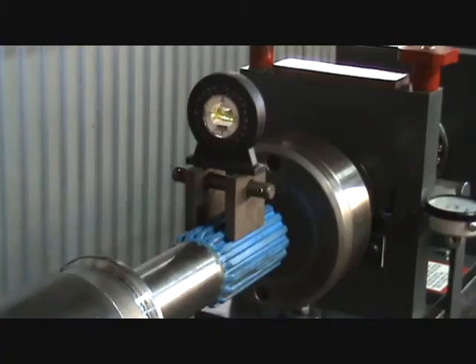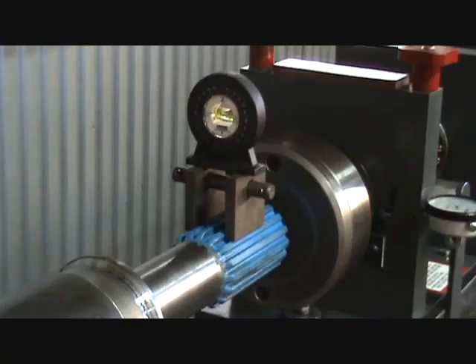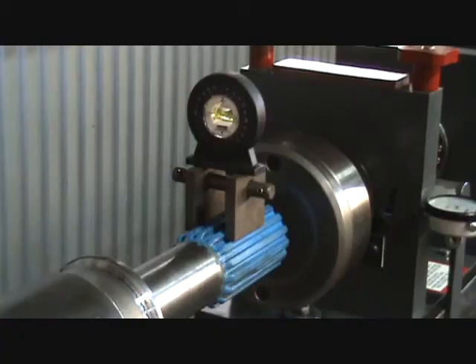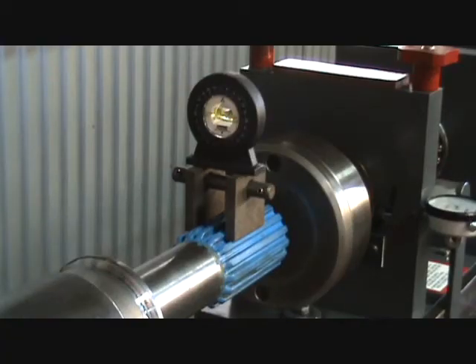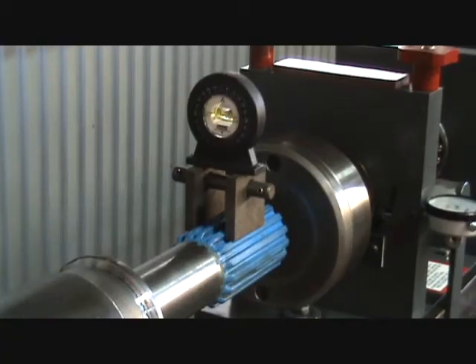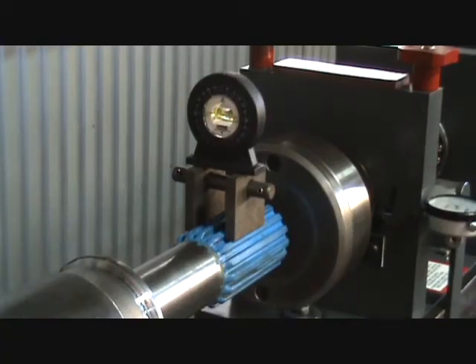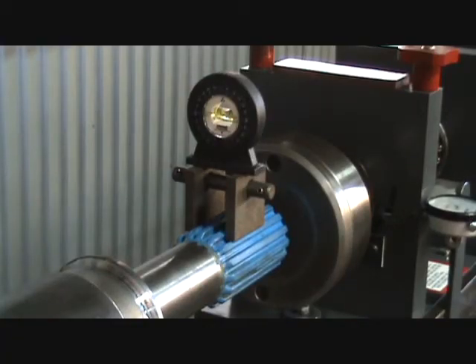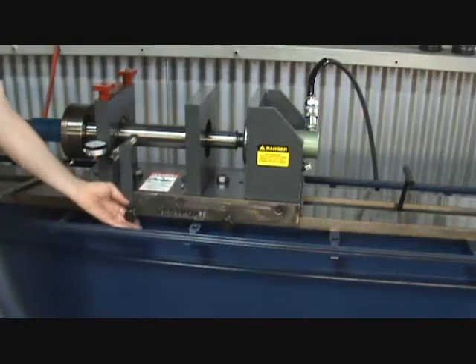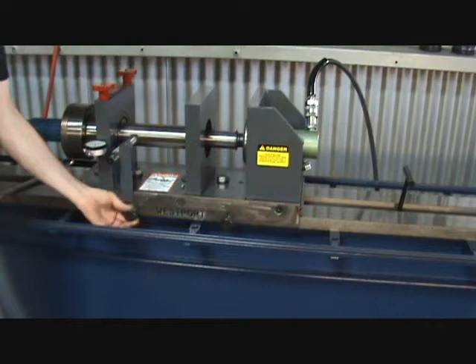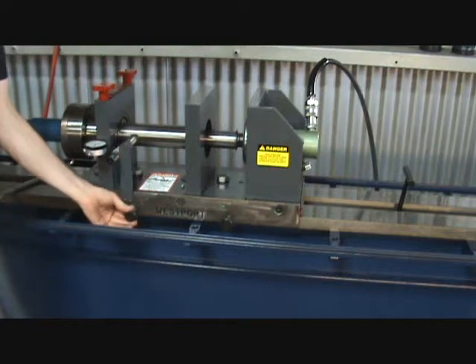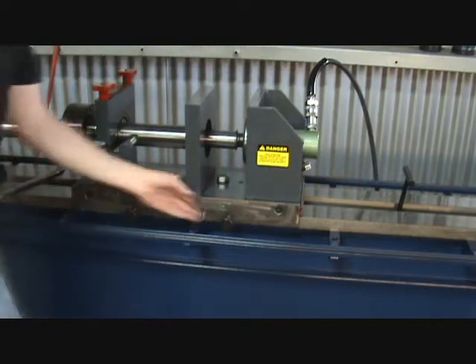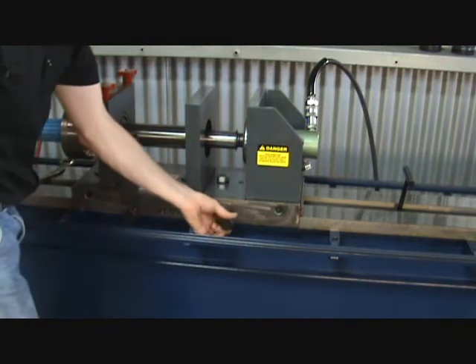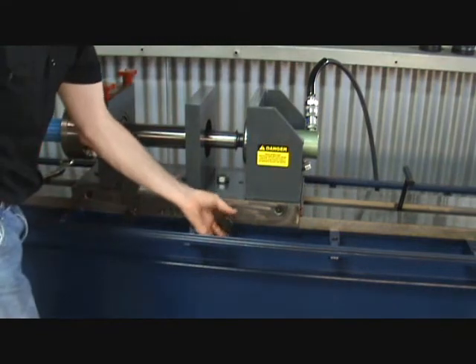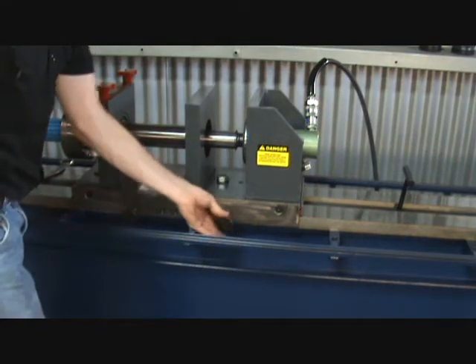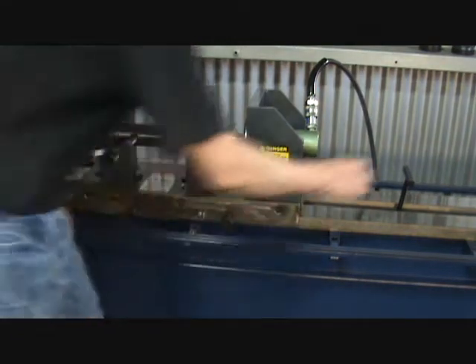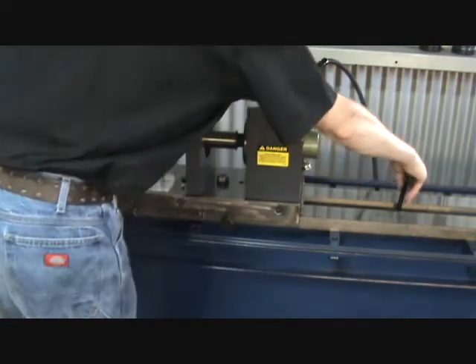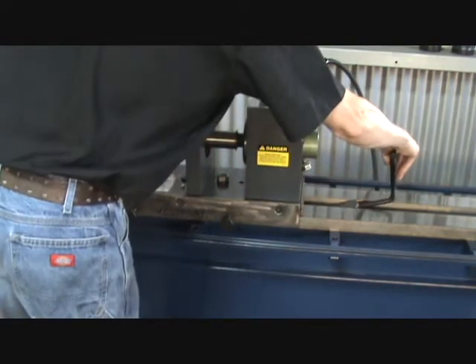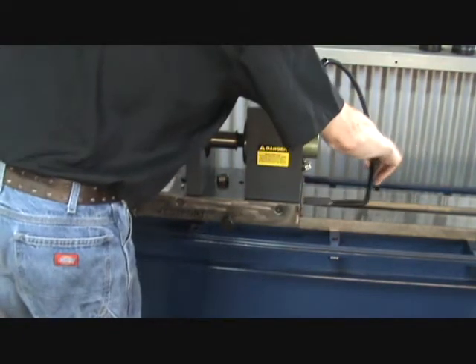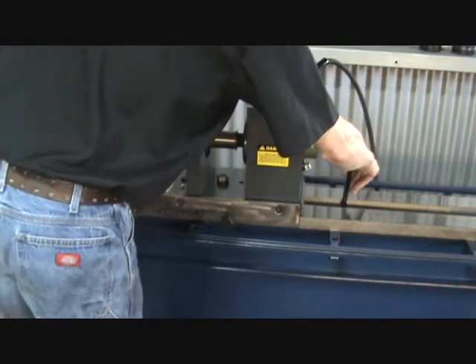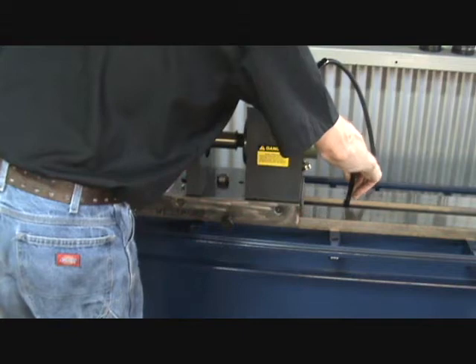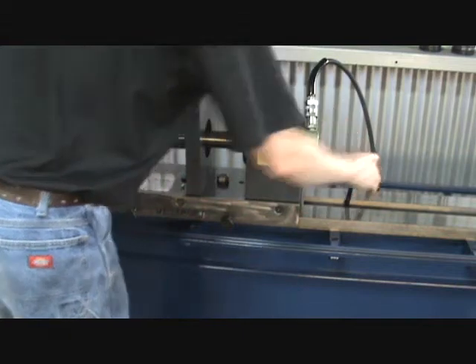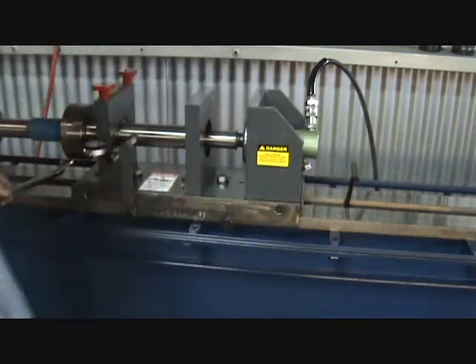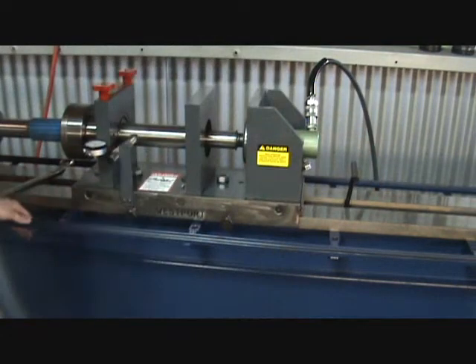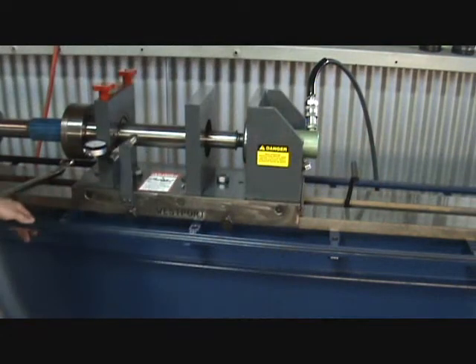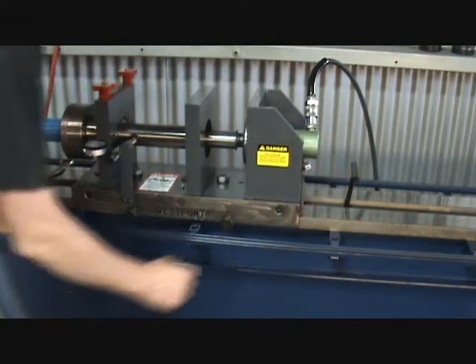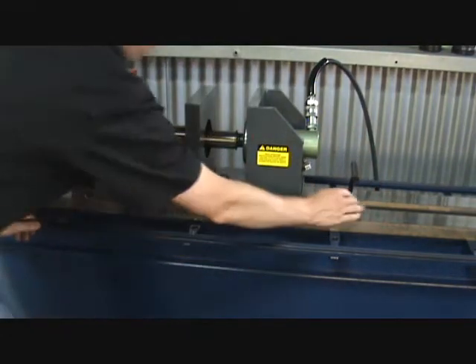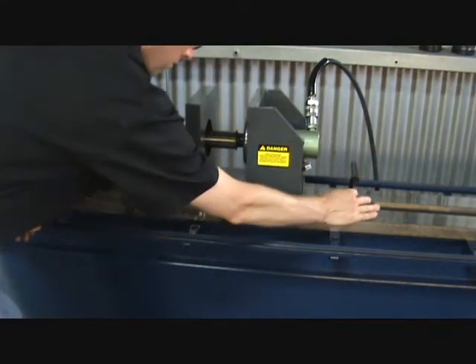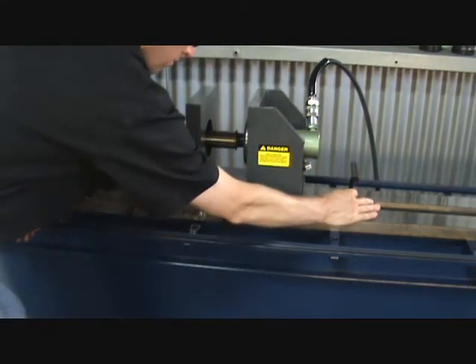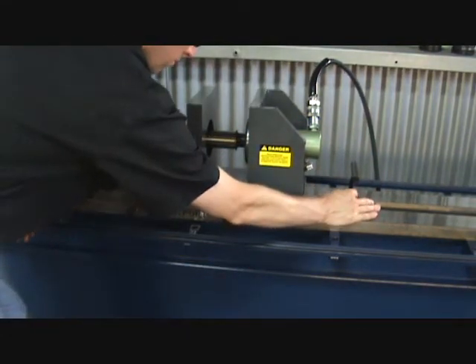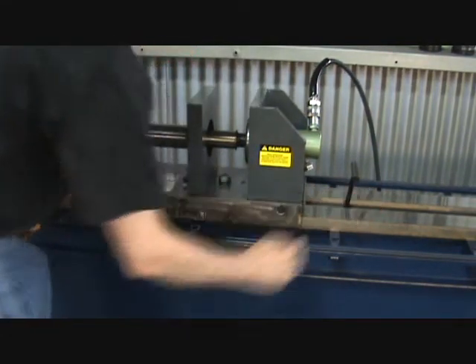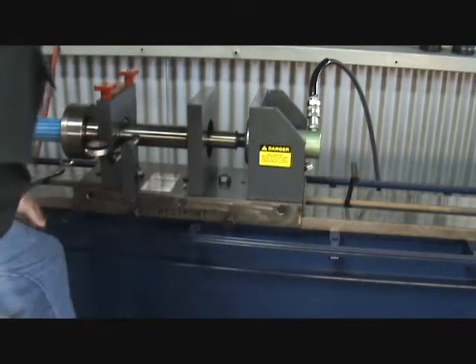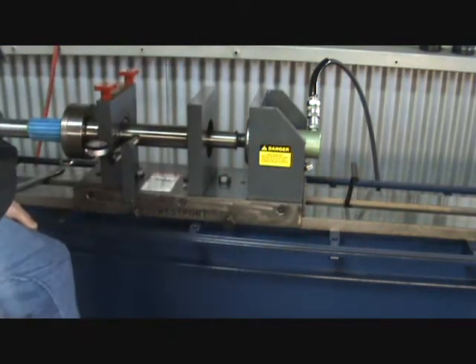When the two are level, the driveline is in correct phase. Once the driveline has been correctly phased, you can now lock down the tail stock for pressing. Next, tighten the hand knobs, position the lock block, and tighten the lock bolts.